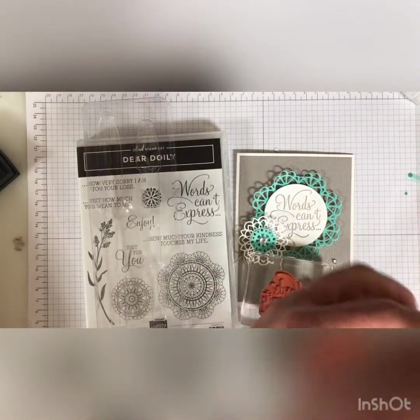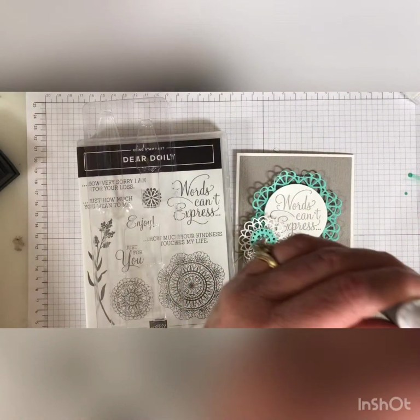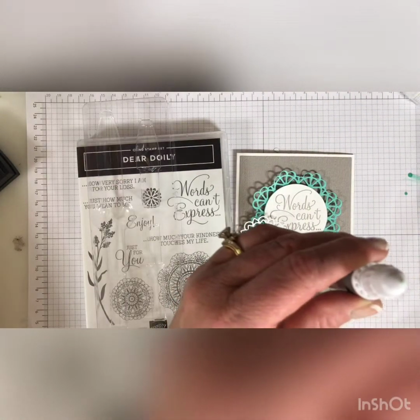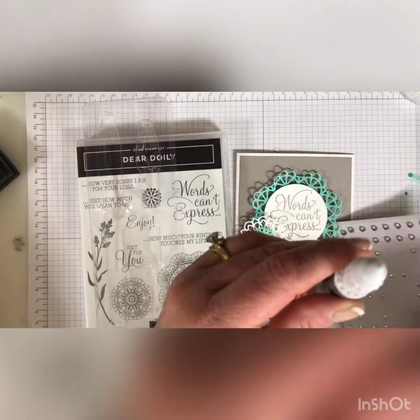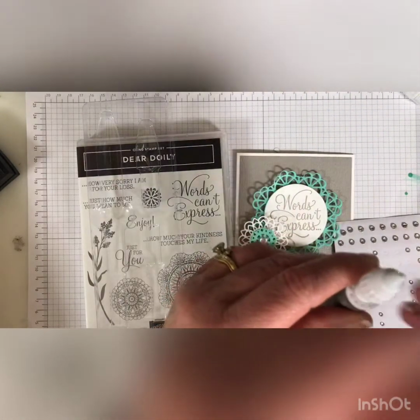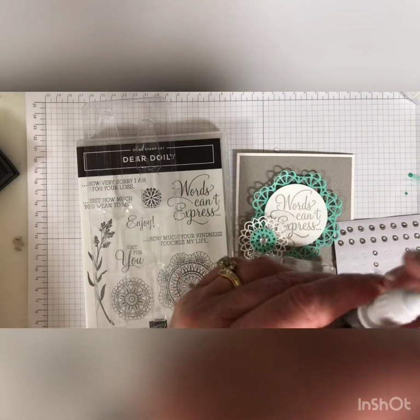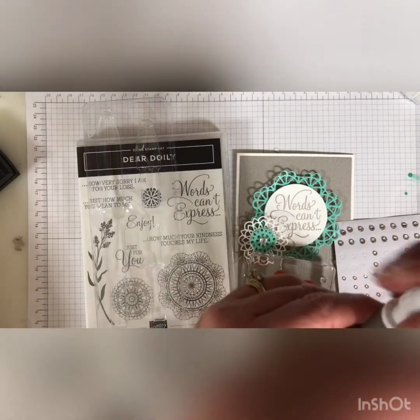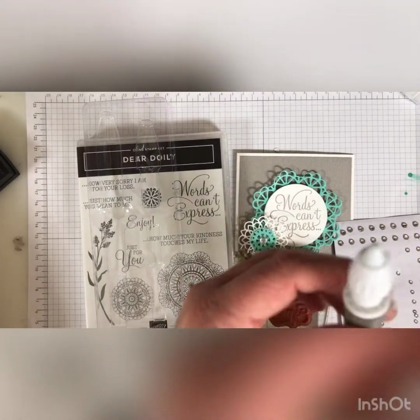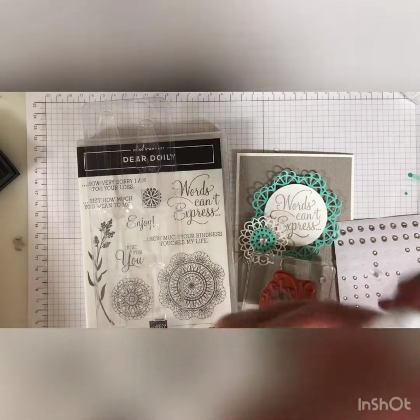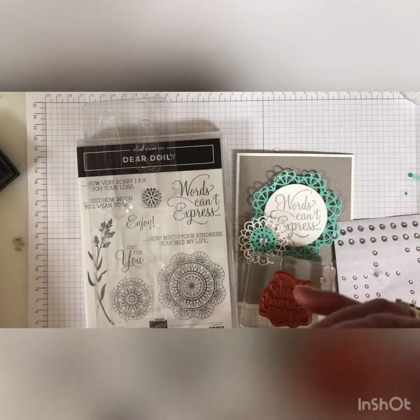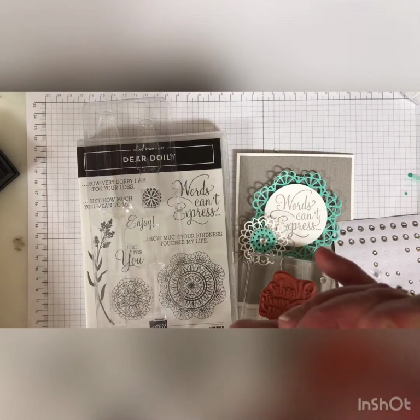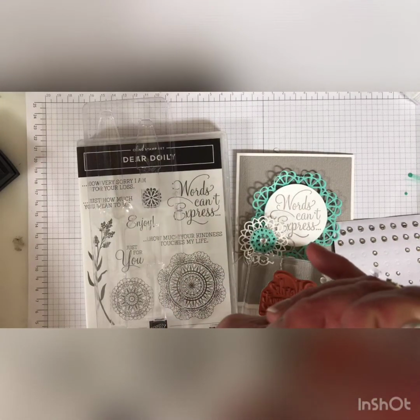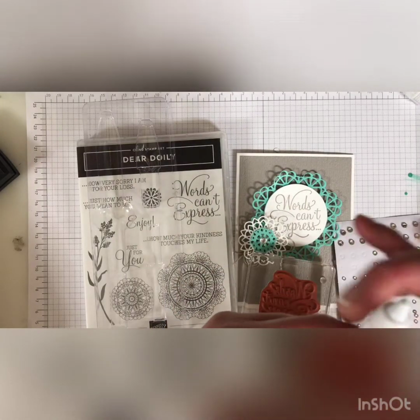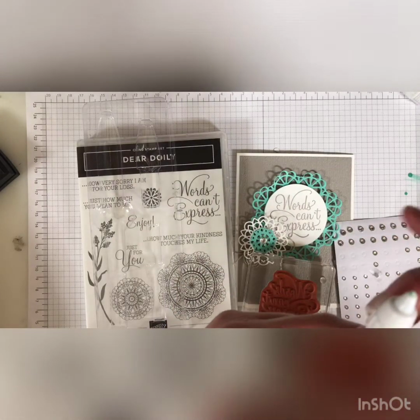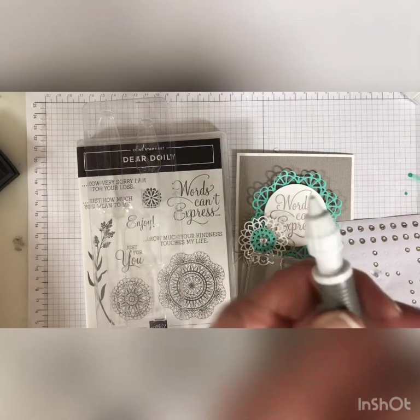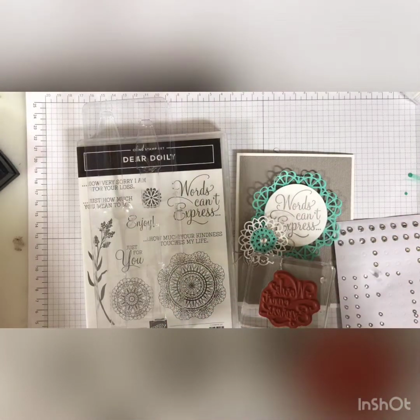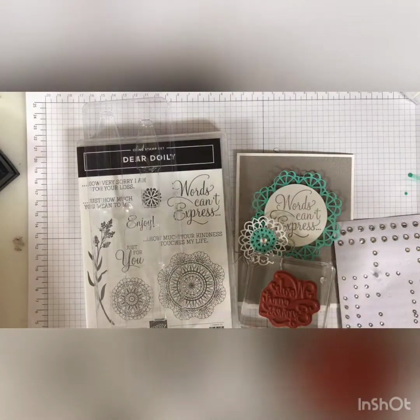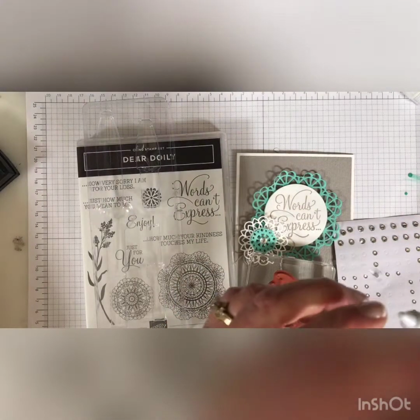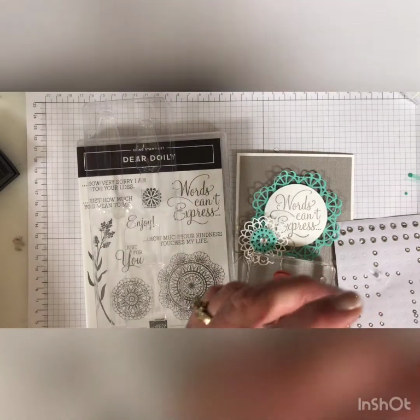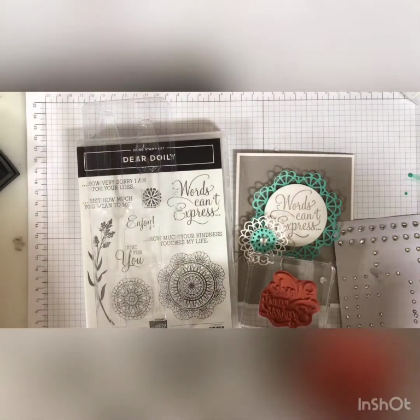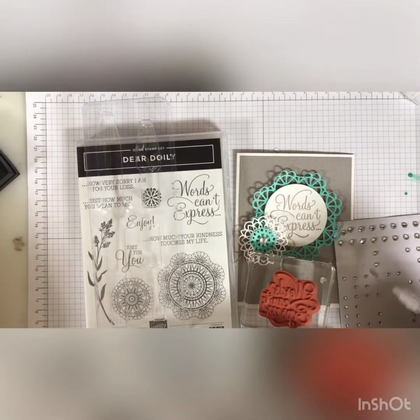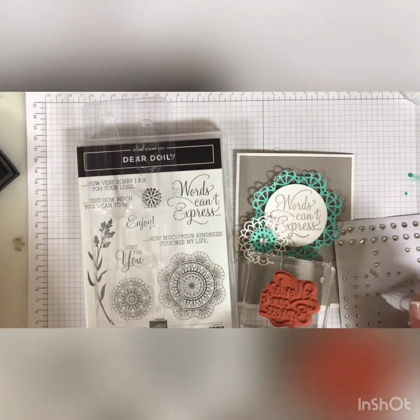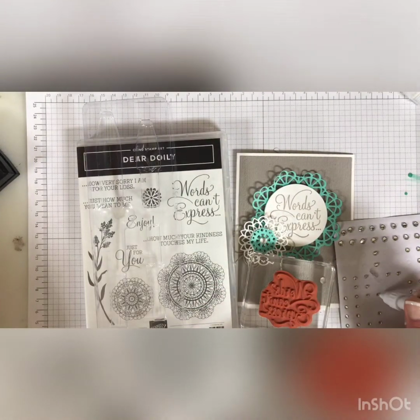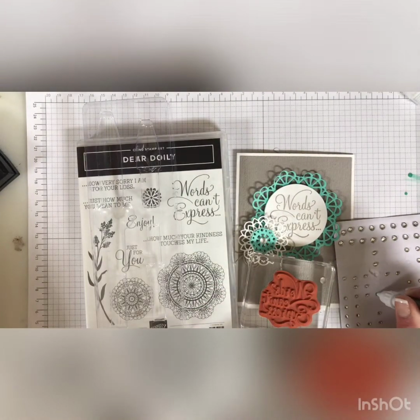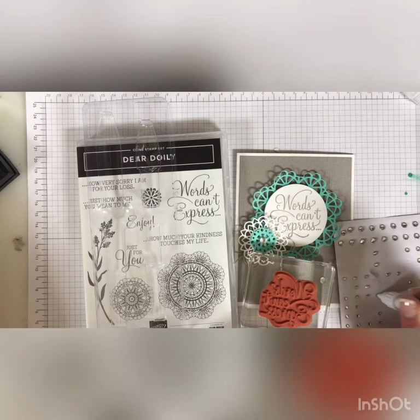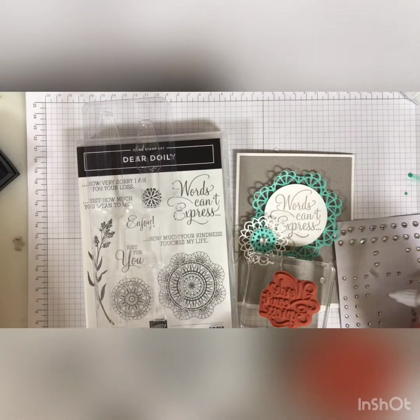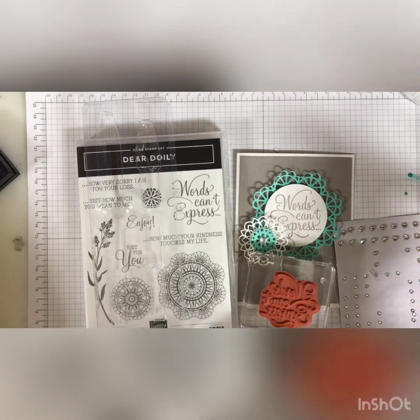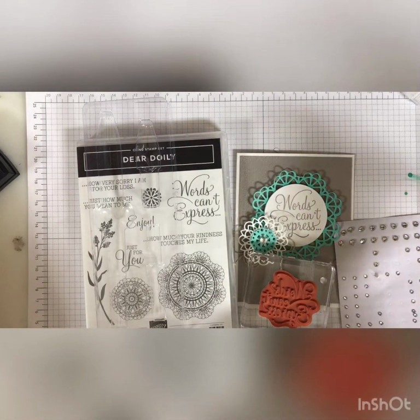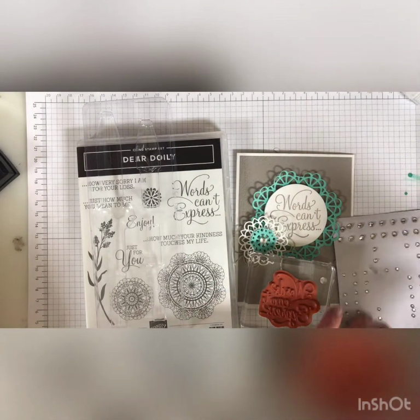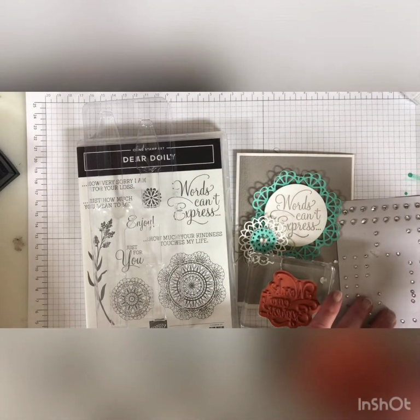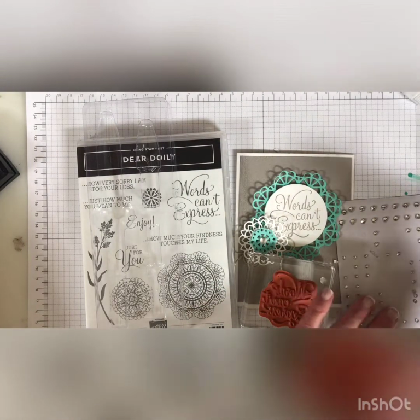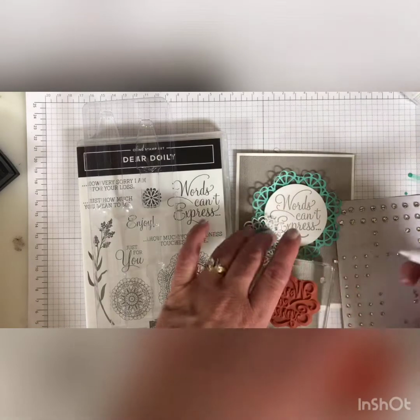It also comes with an extra end — this is to adhere embellishments. It has like a little sticky, rubbery kind of clay thing. It helps you pick up embellishments.